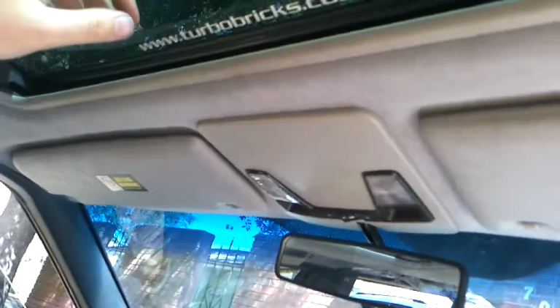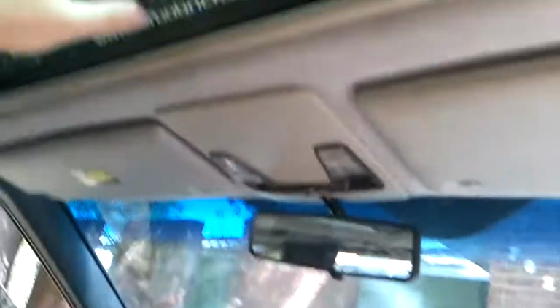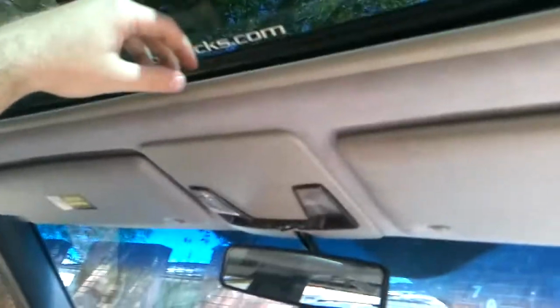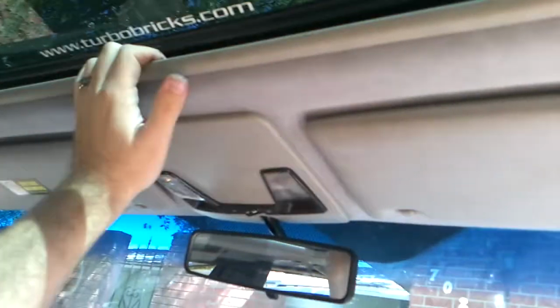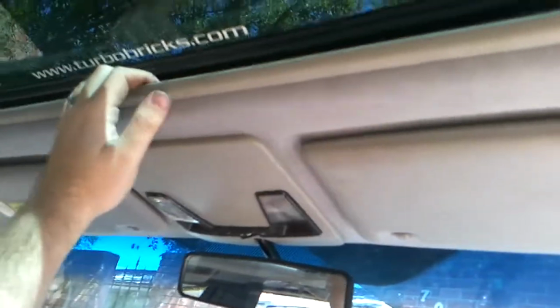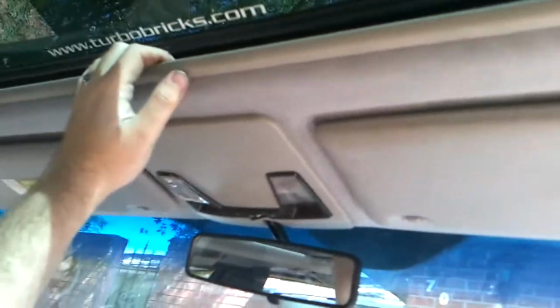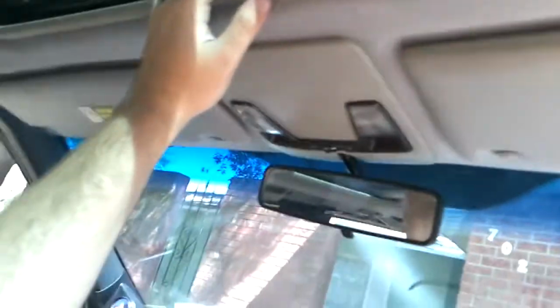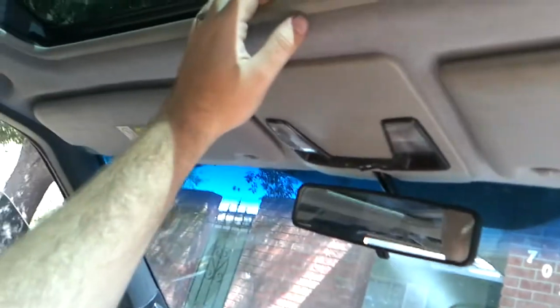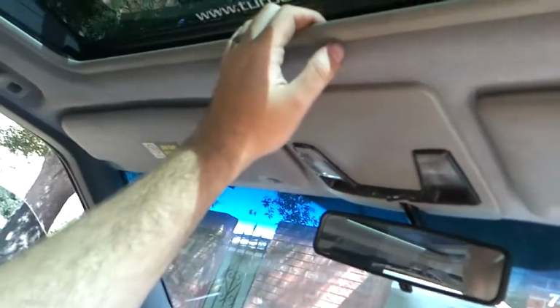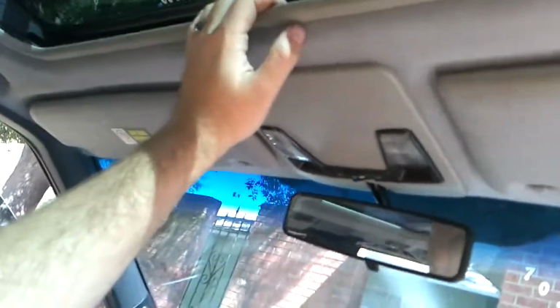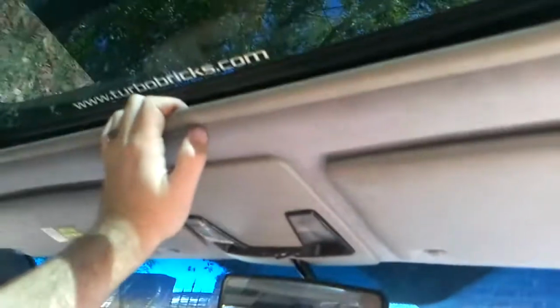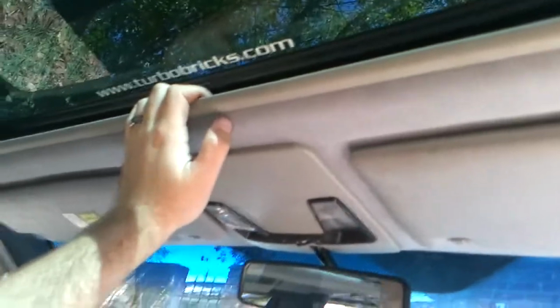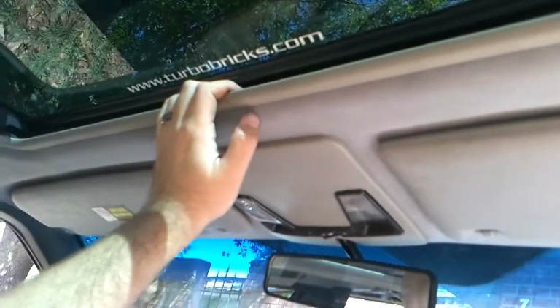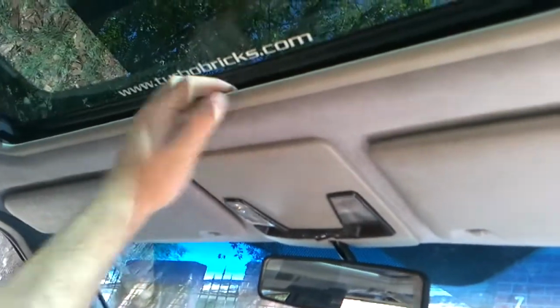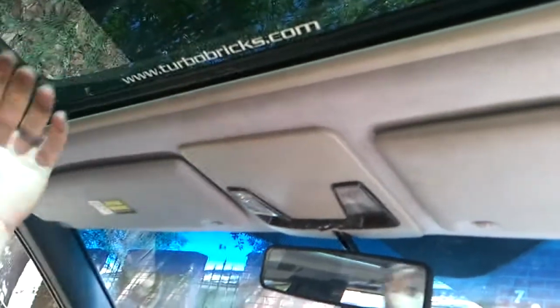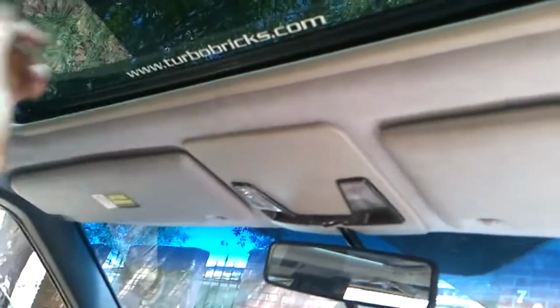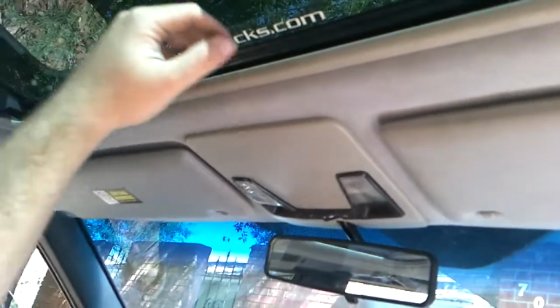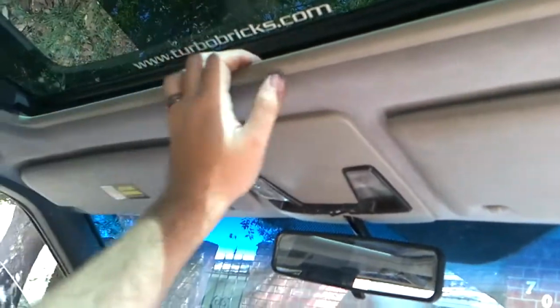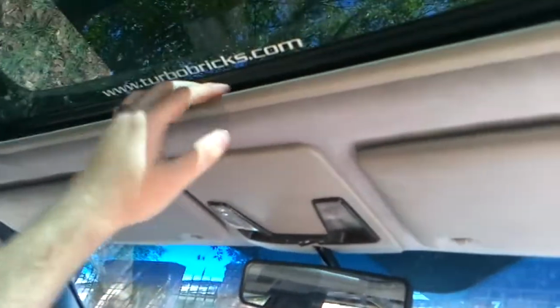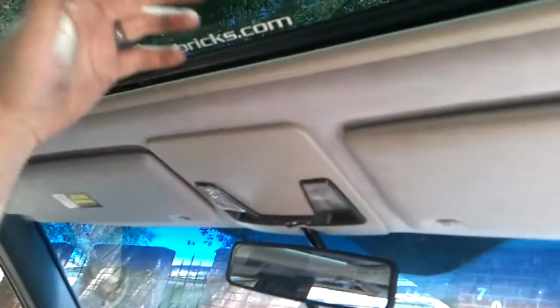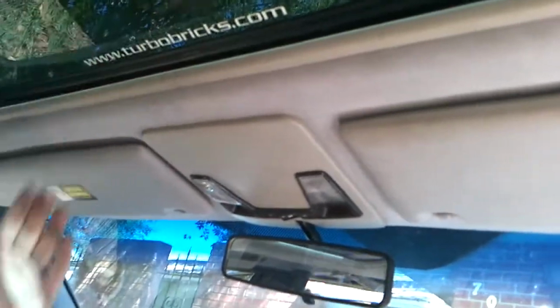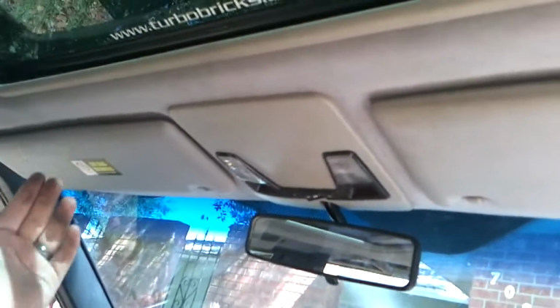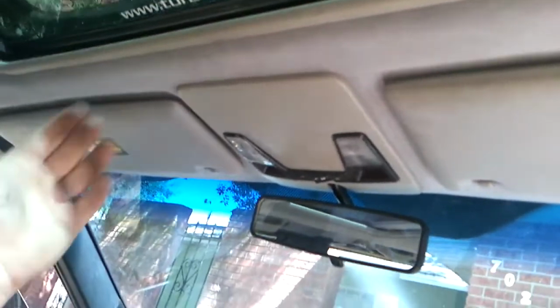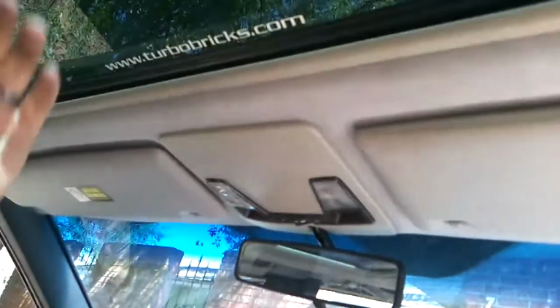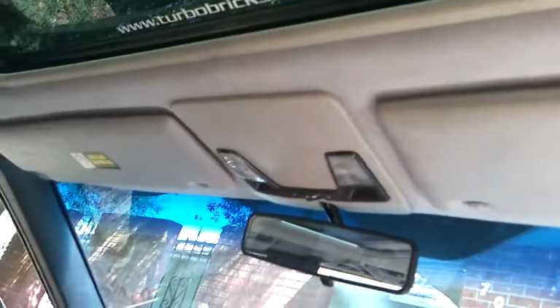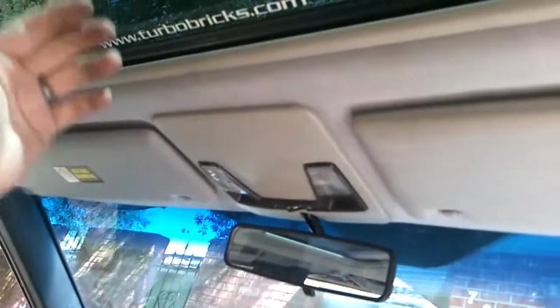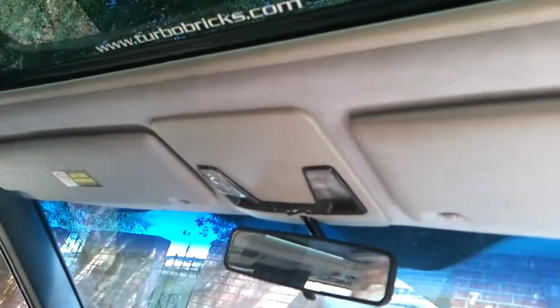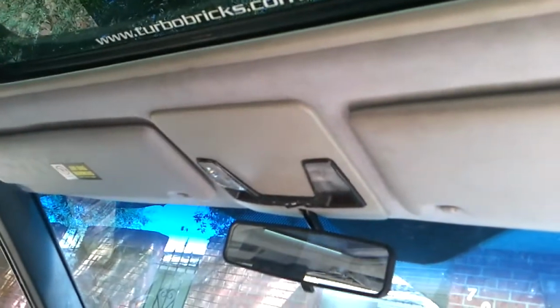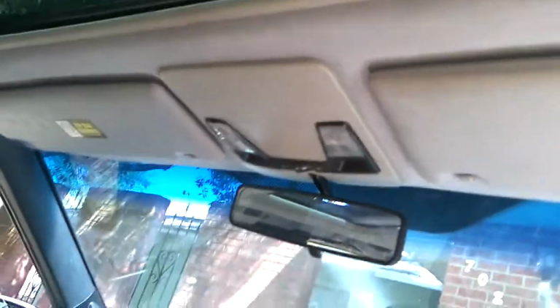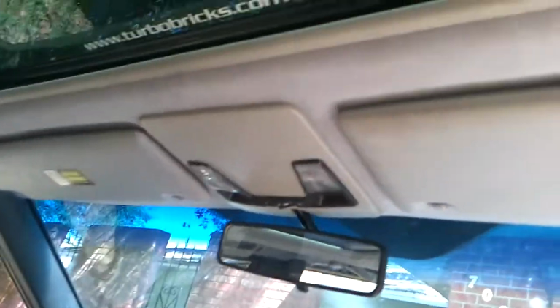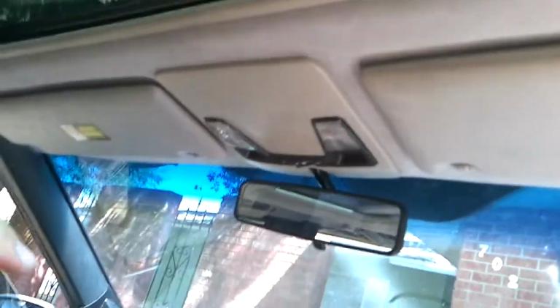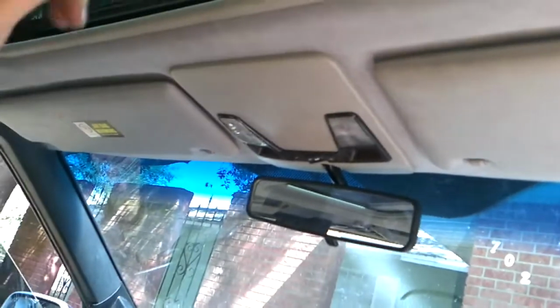Hi guys, it's Rob. I'm doing my headliner removal, so I figured I might as well go ahead and do a video of how to remove the sunroof trim. For those of you without a sunroof, you're lucky as hell, but I still don't like your car because I like sunroofs.